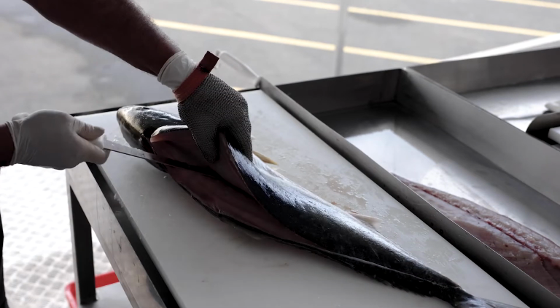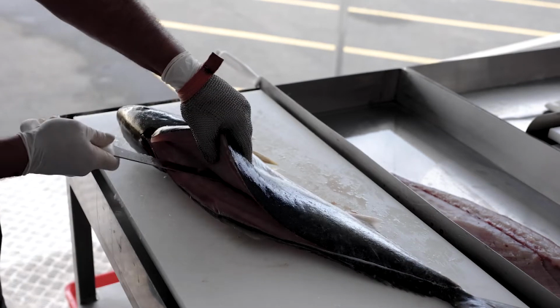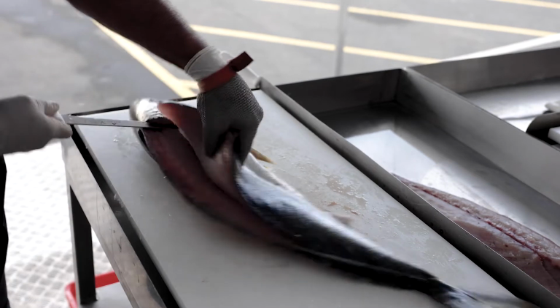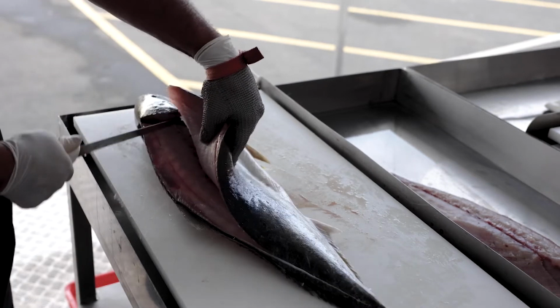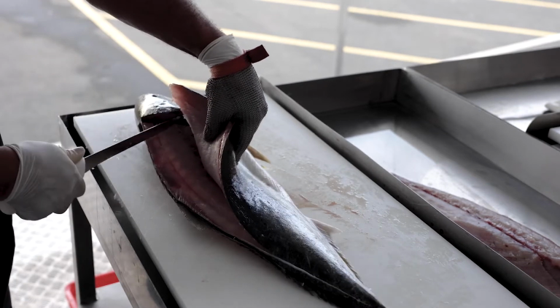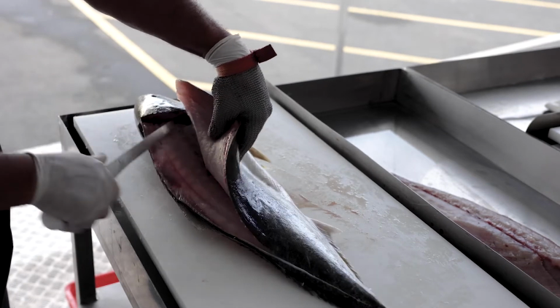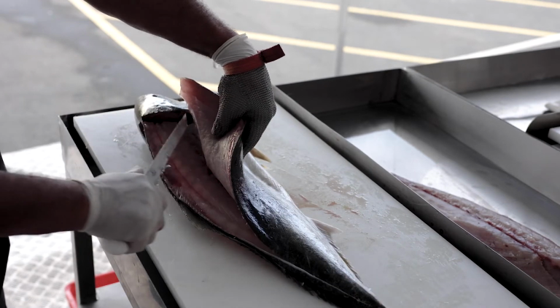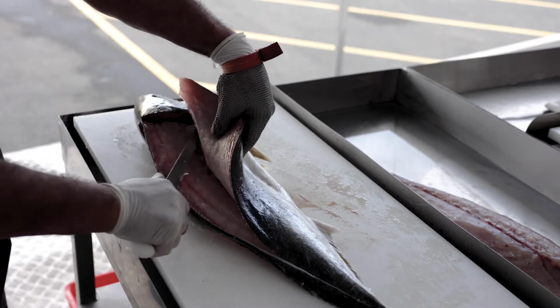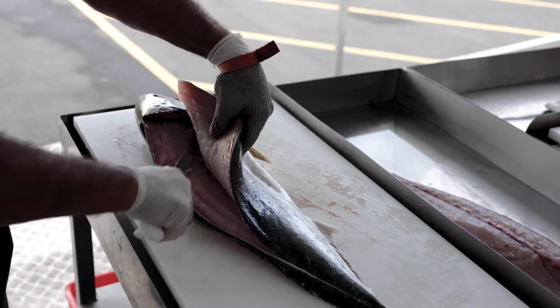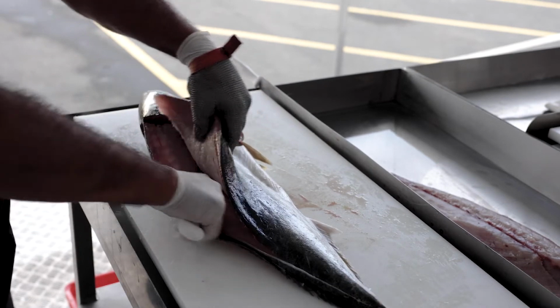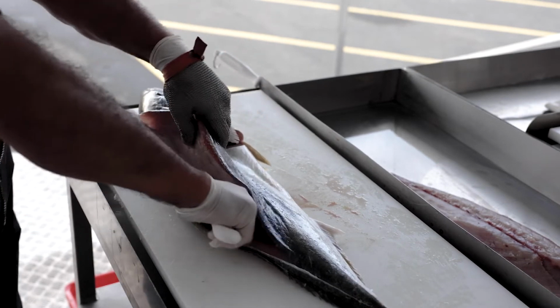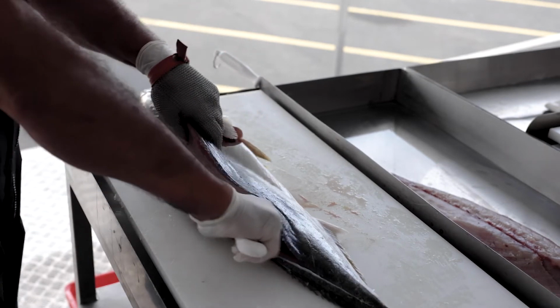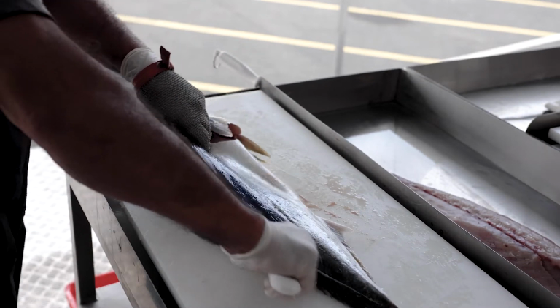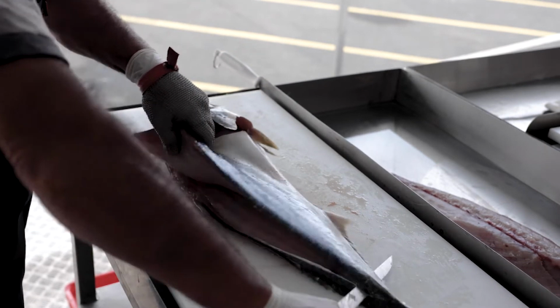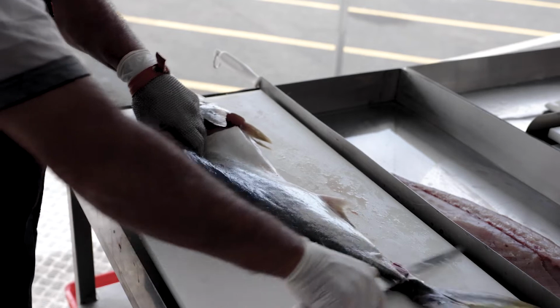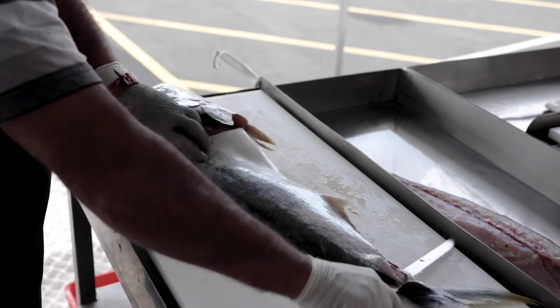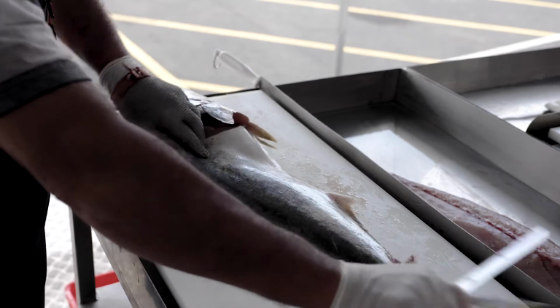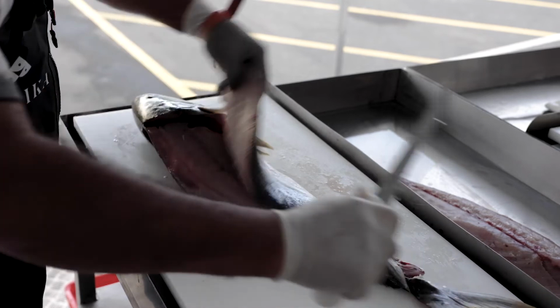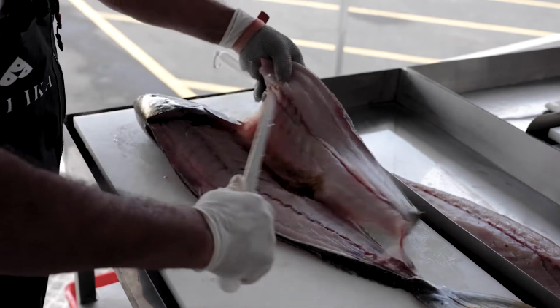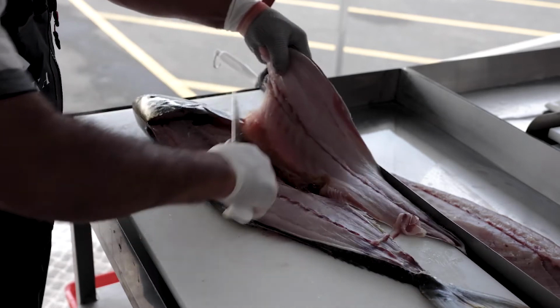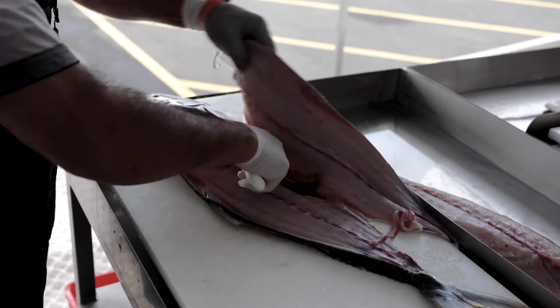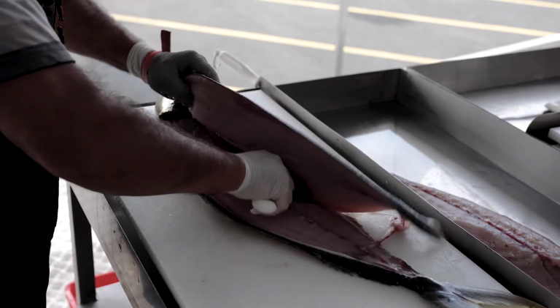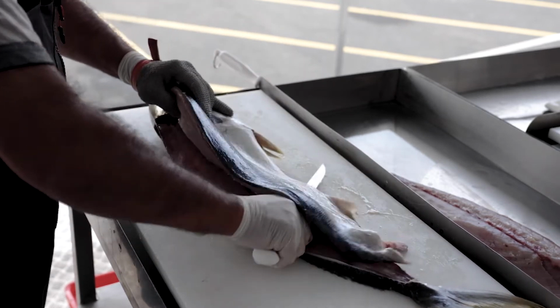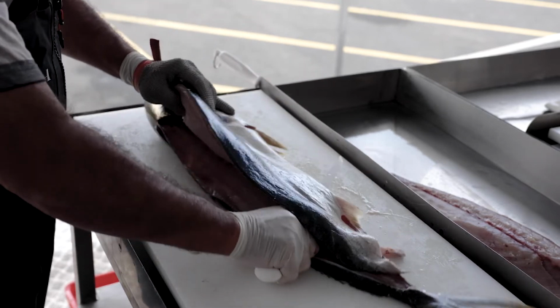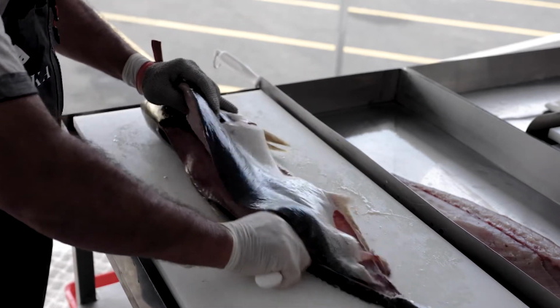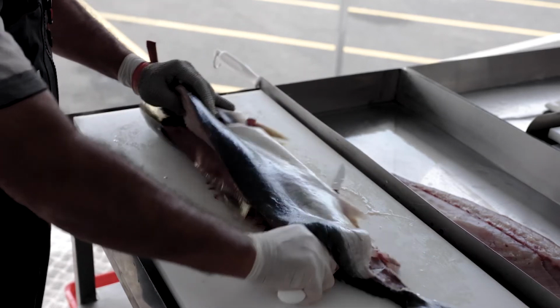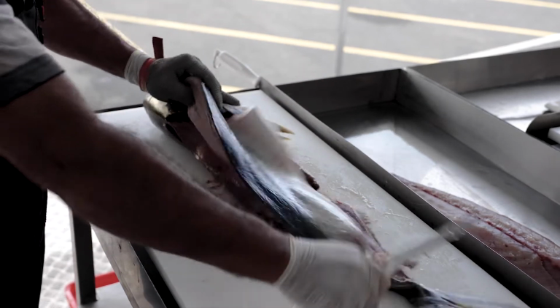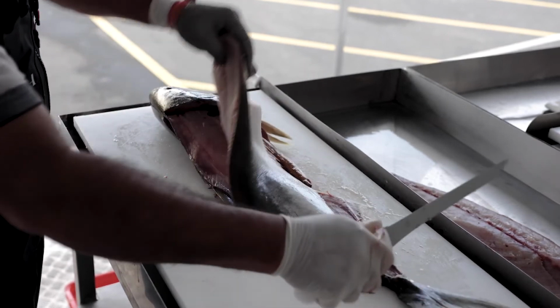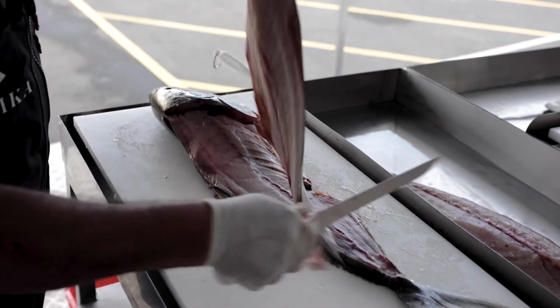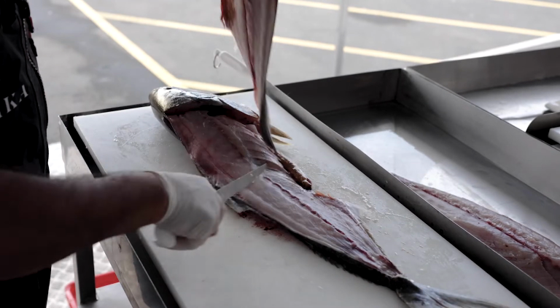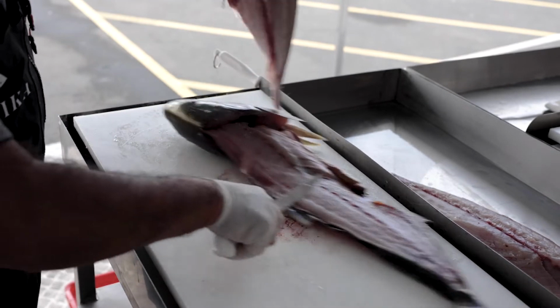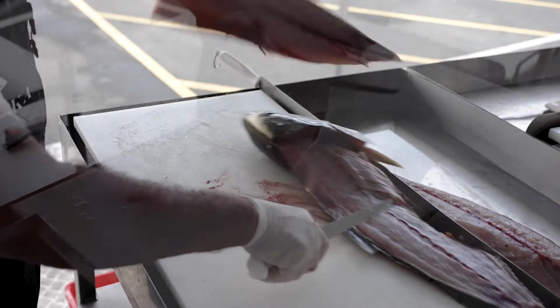What's important here is nicking the few centre pin bones that hold the fillet down. Once you're through these, you can cut over the rib cage and through to the tail, and then you're golden.